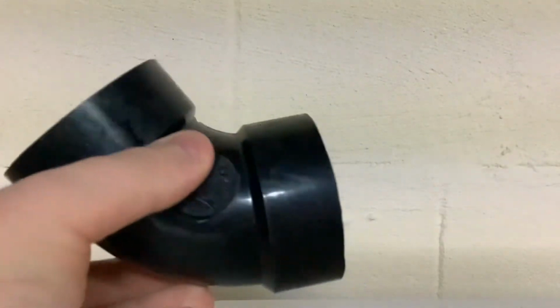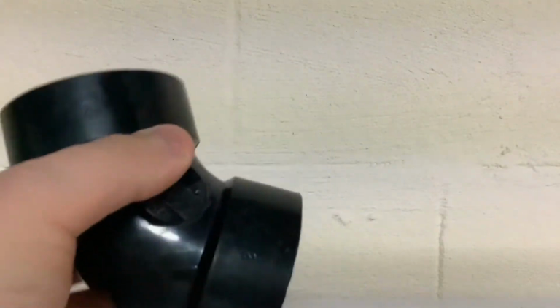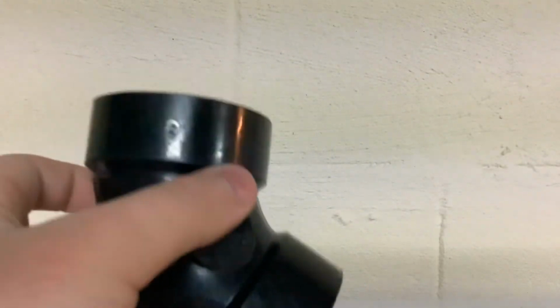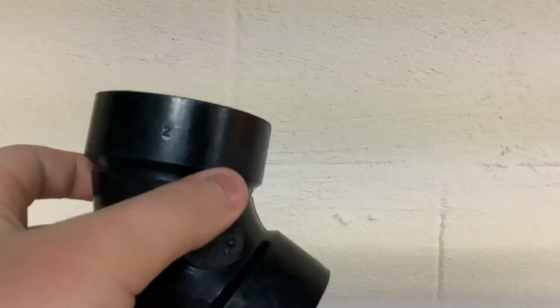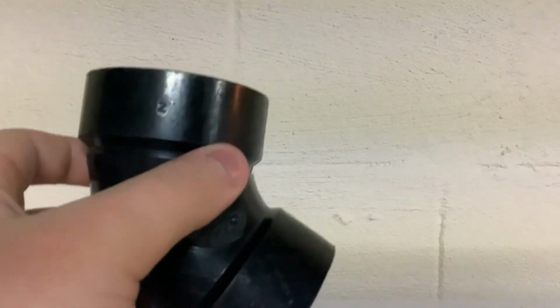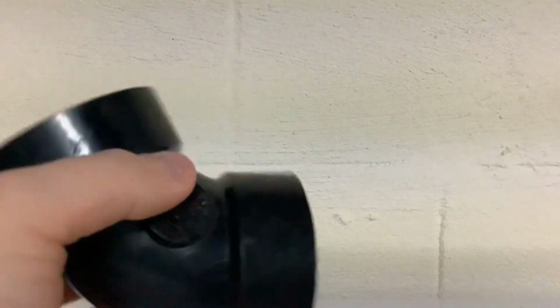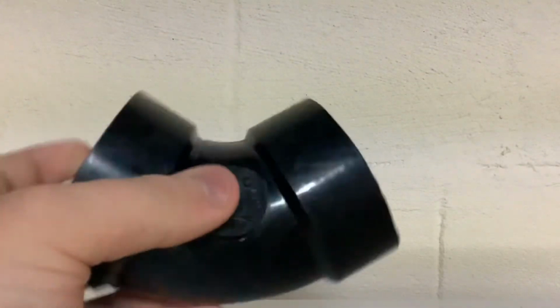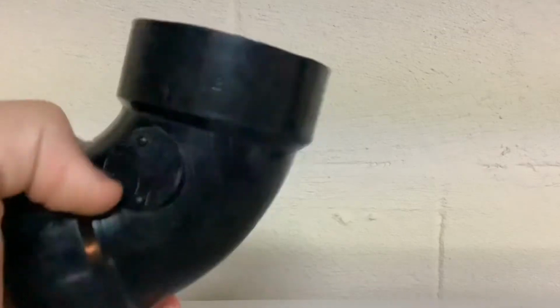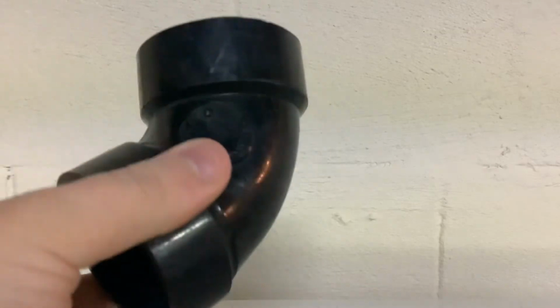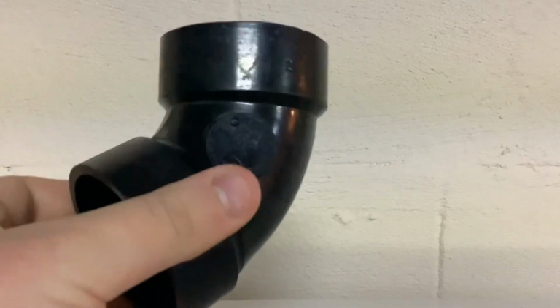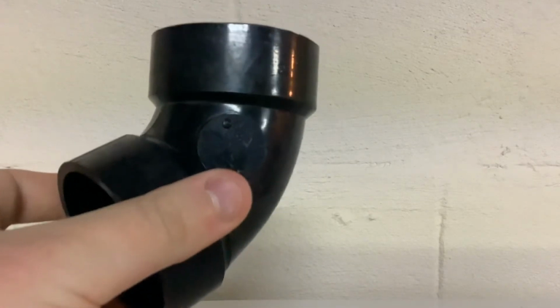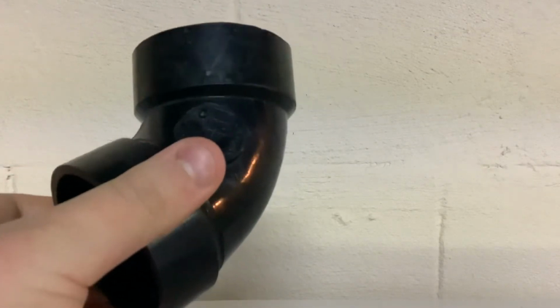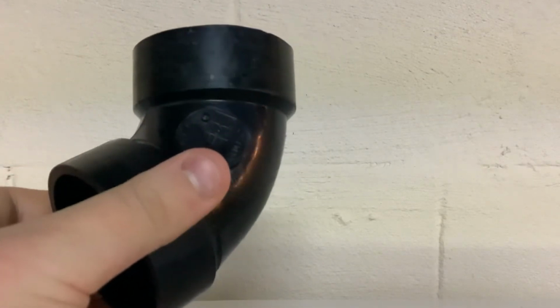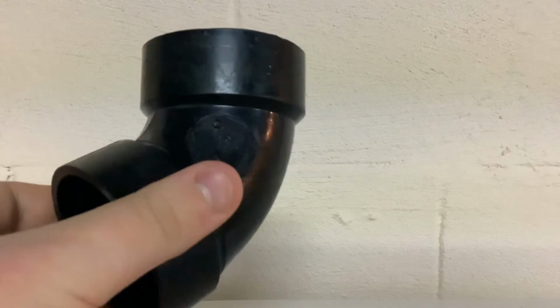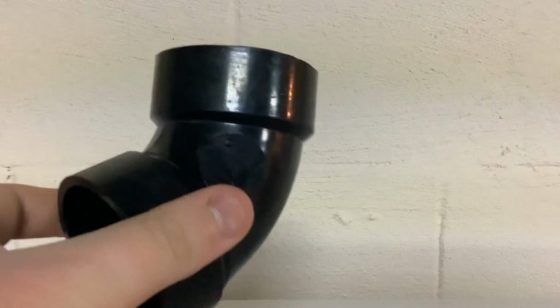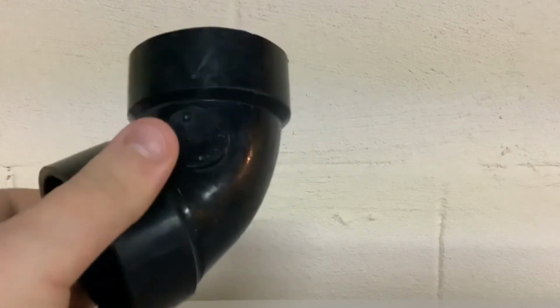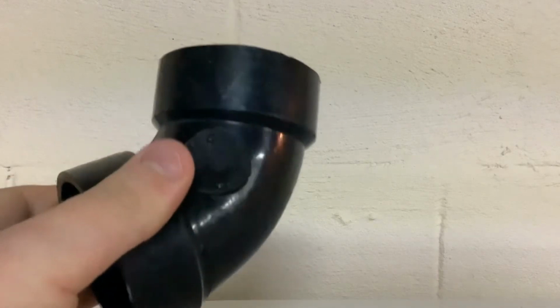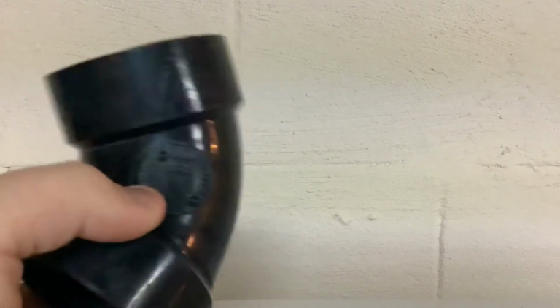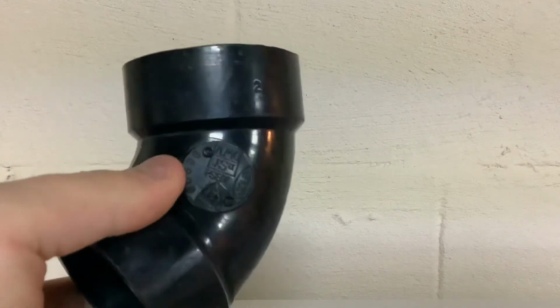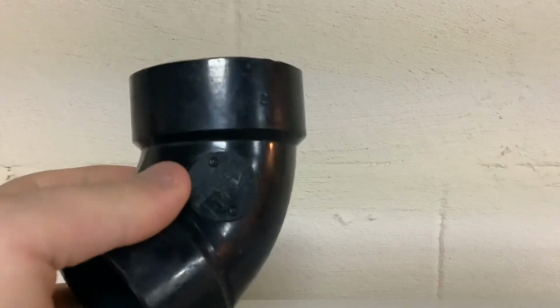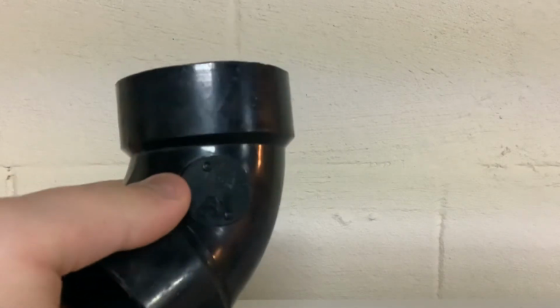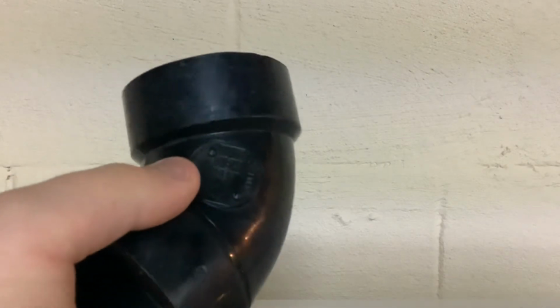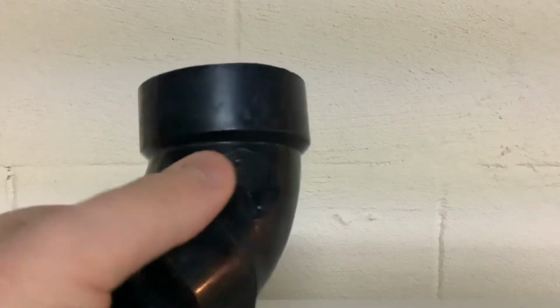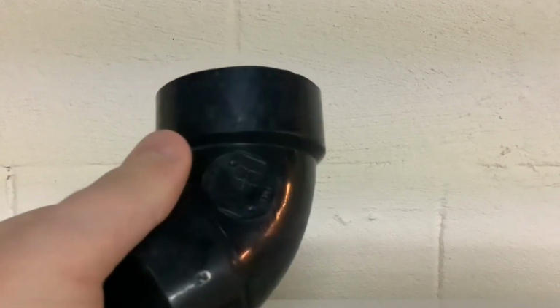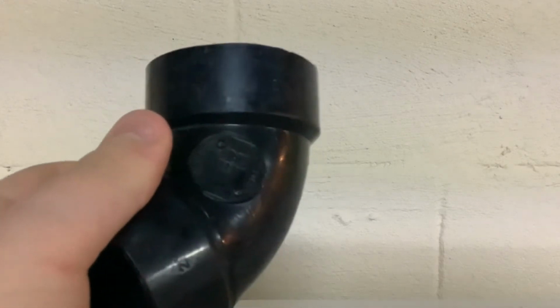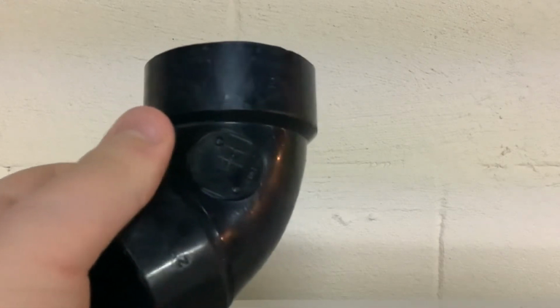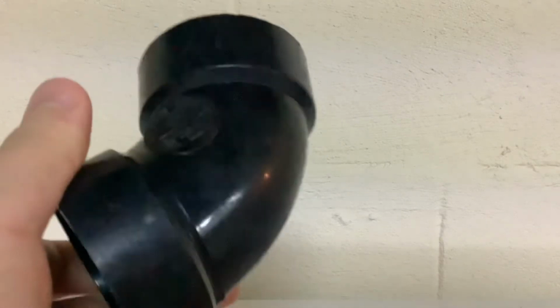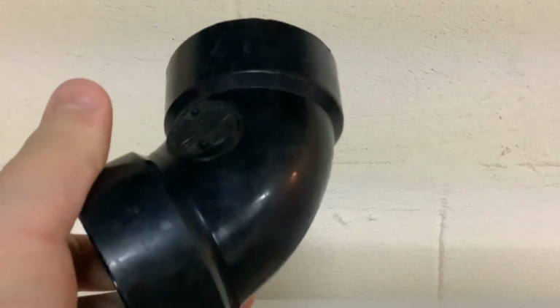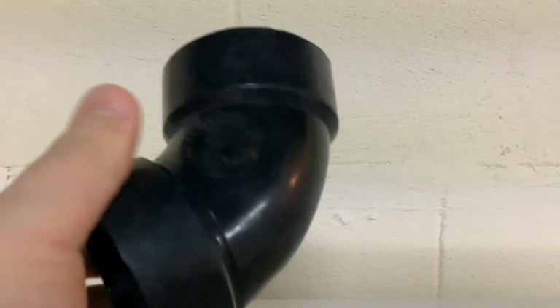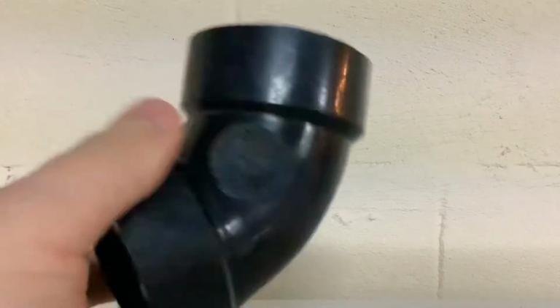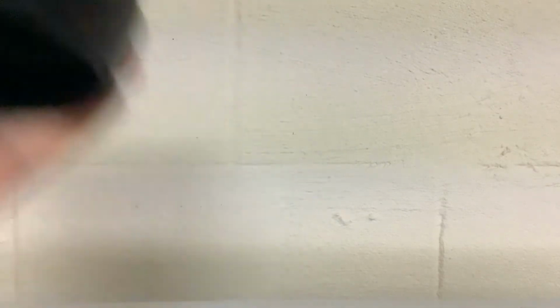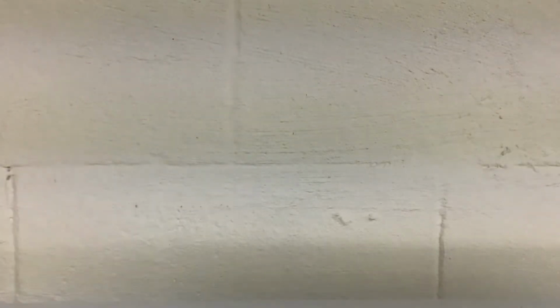I just need two-inch ABS pipe for this fitting, but since this fitting is 55 years old just get a new fitting. It's so old and brittle that if I put it with new work it'd probably fail. I just collect these, so I'm not going to use this.